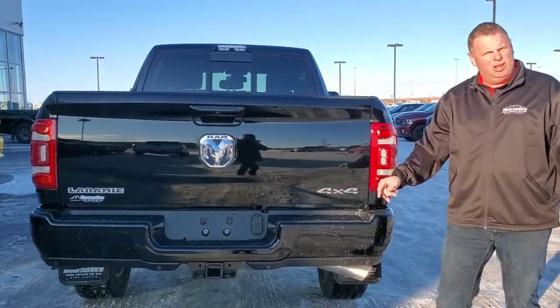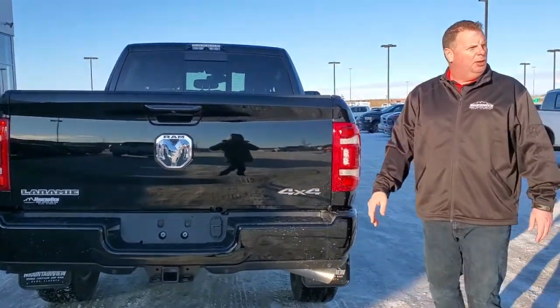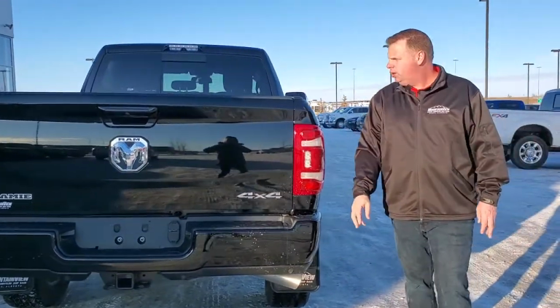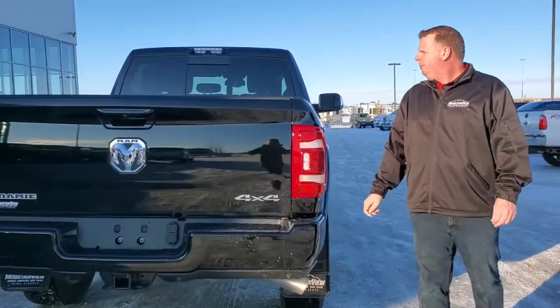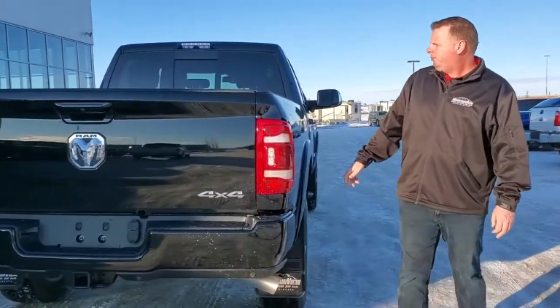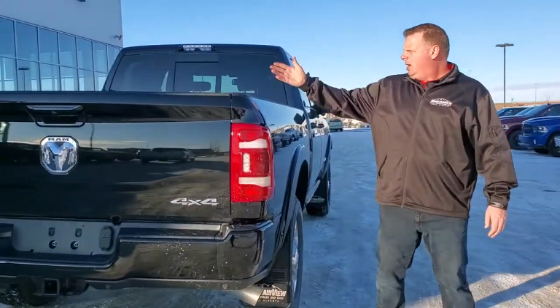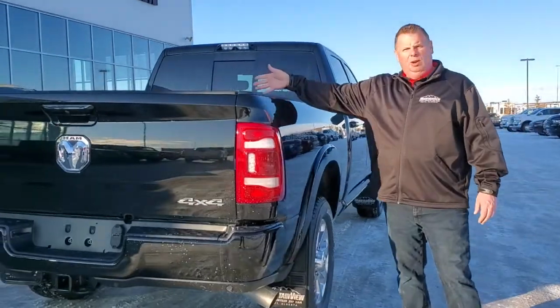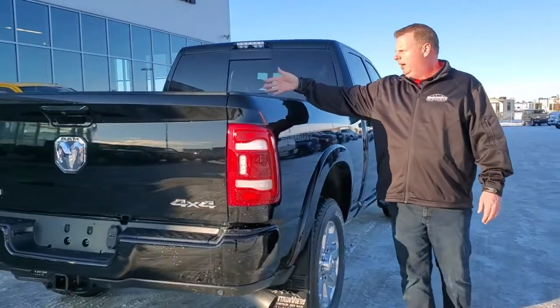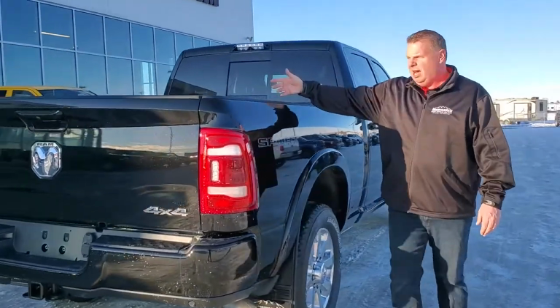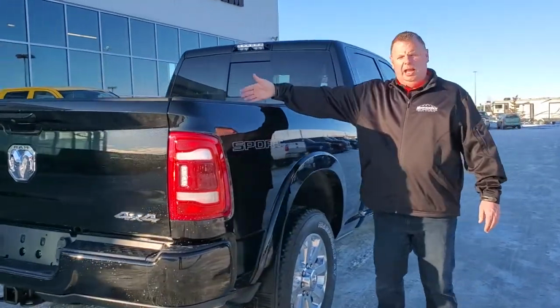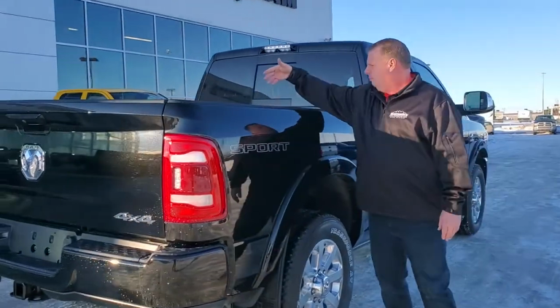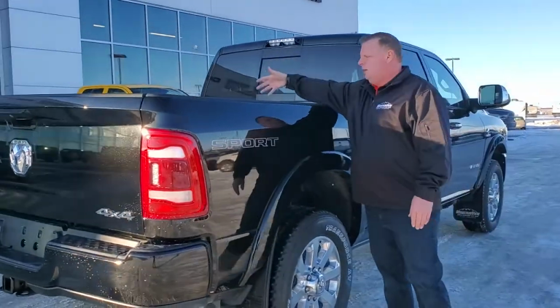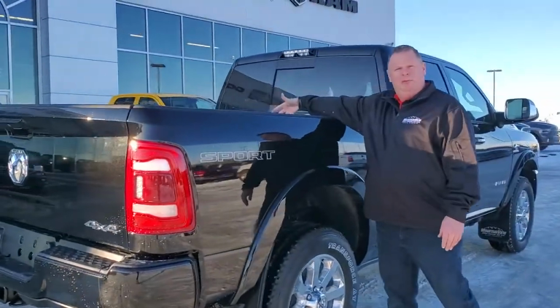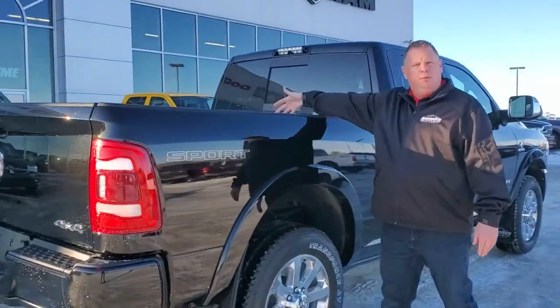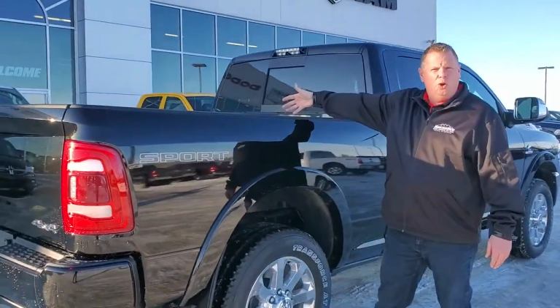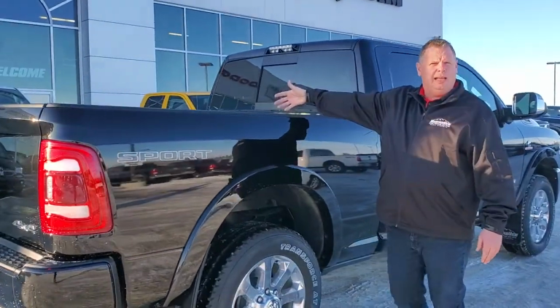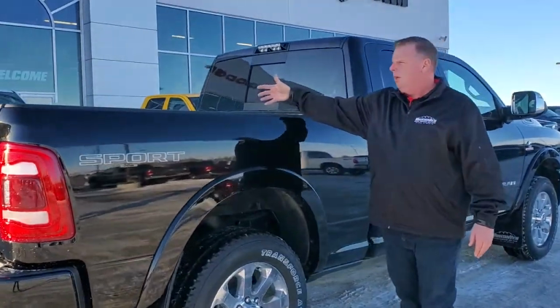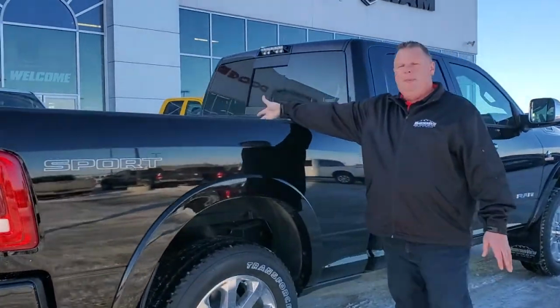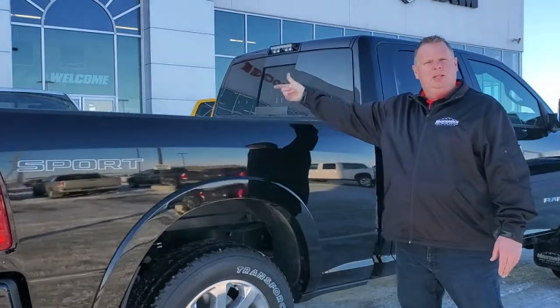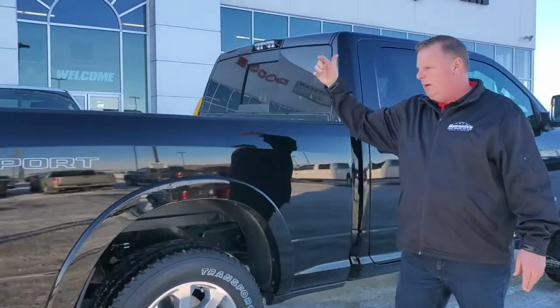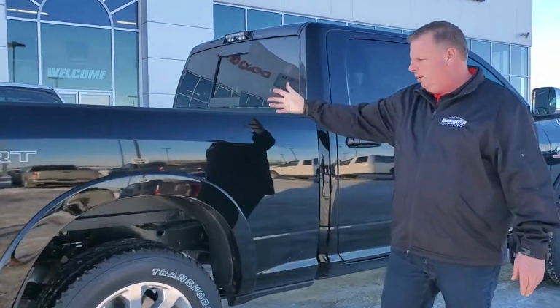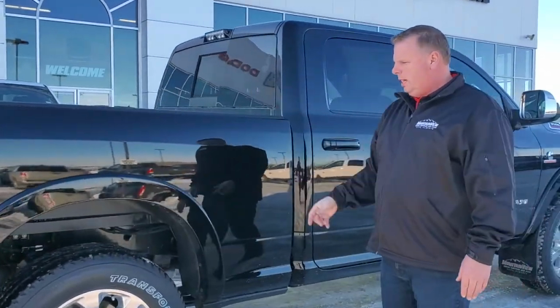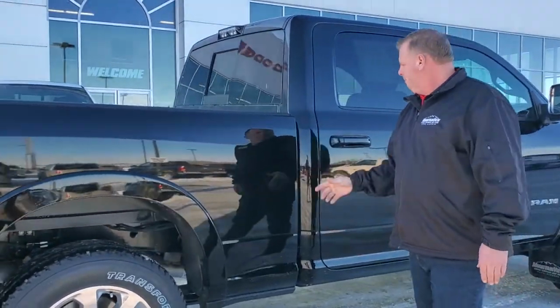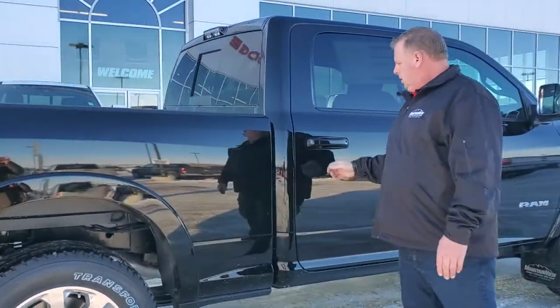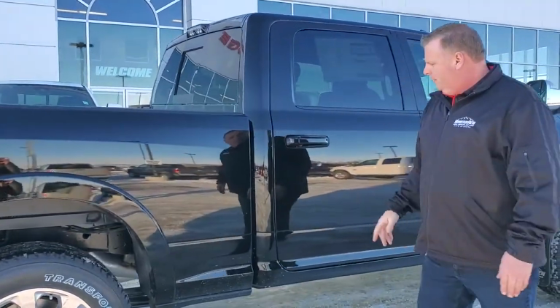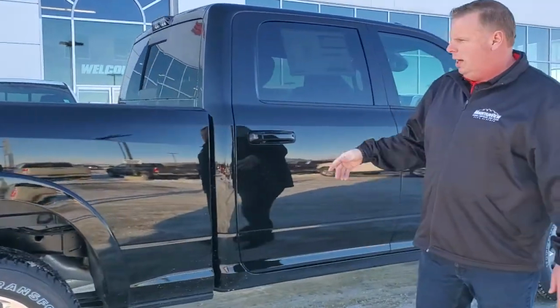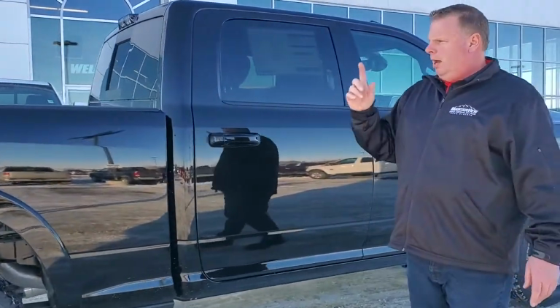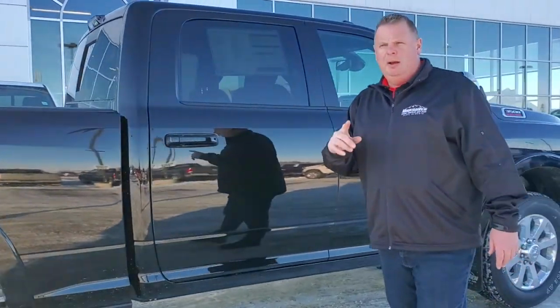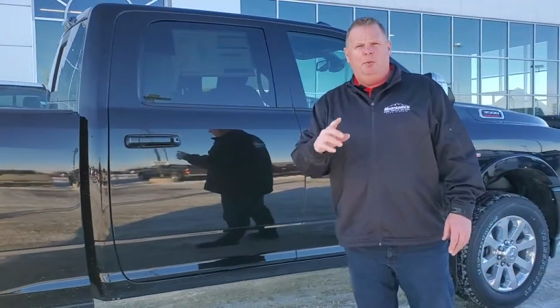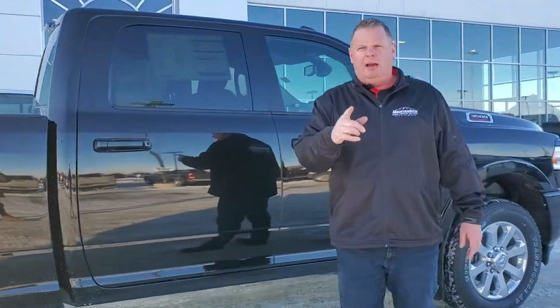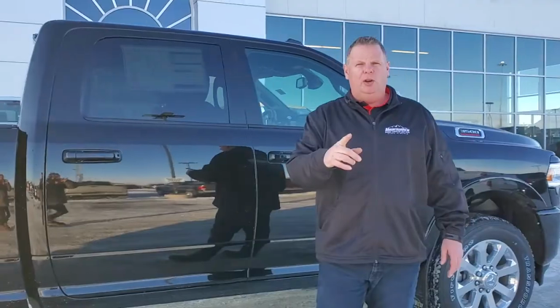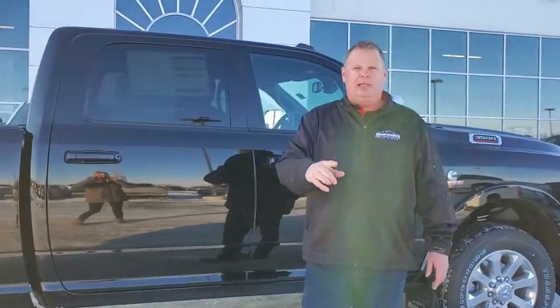With our class 4 hitch, we have our wiring inside with our LED bed lights, we have our fifth wheel tow package prep package inside with our gooseneck on this truck. And coming up we're gonna have the video on the inside.